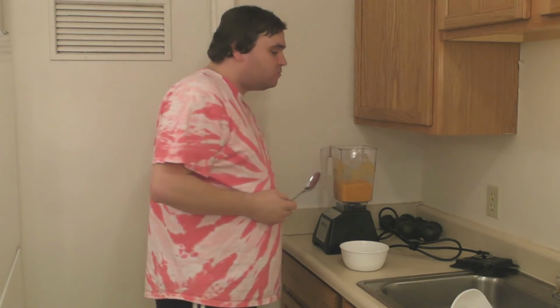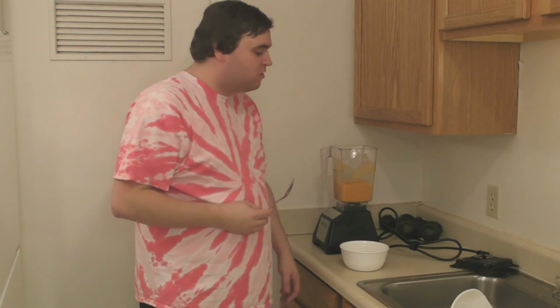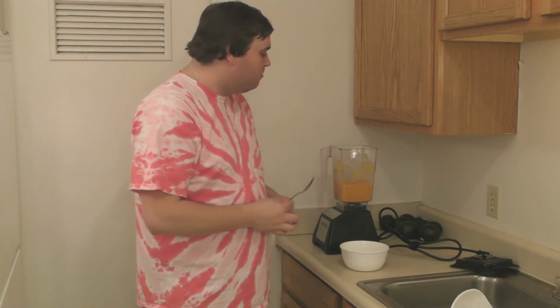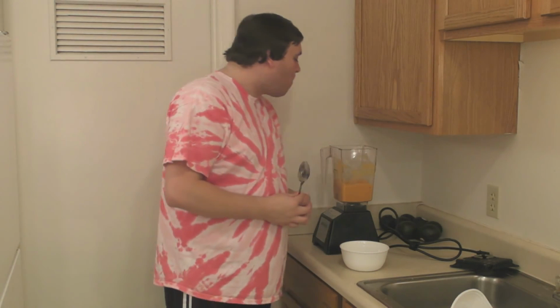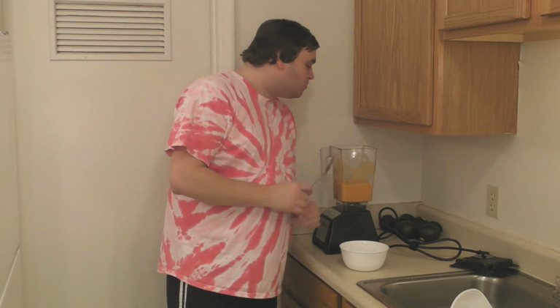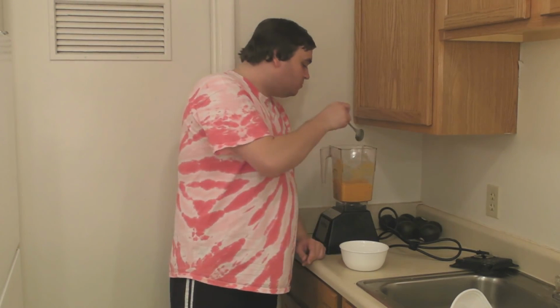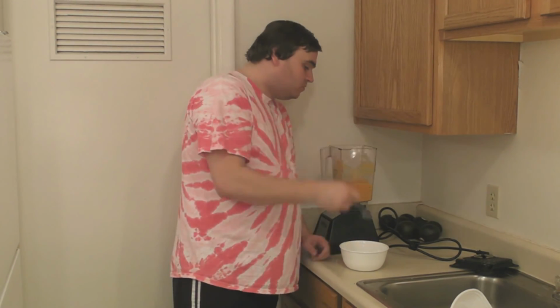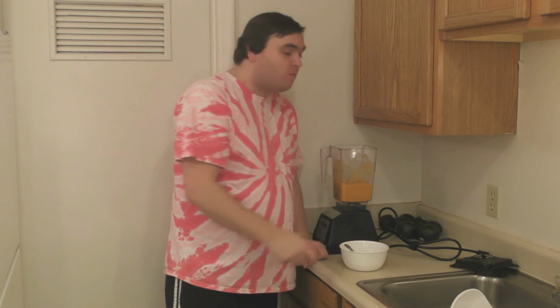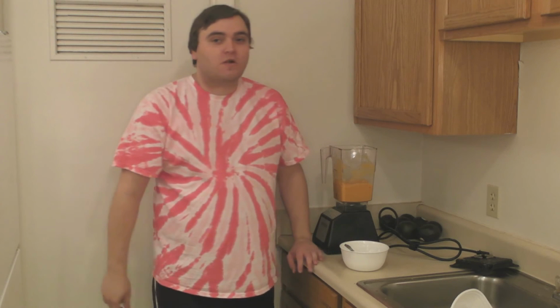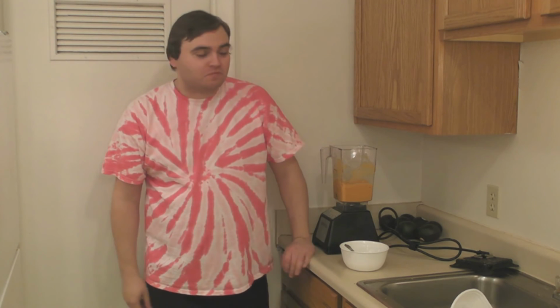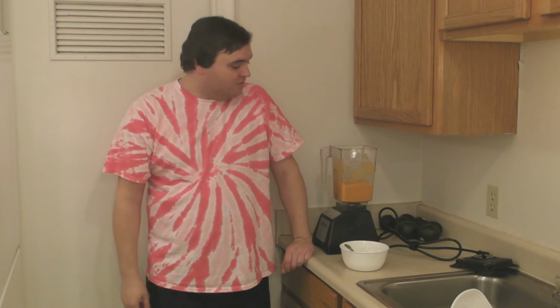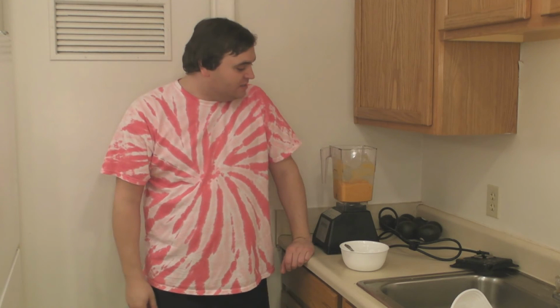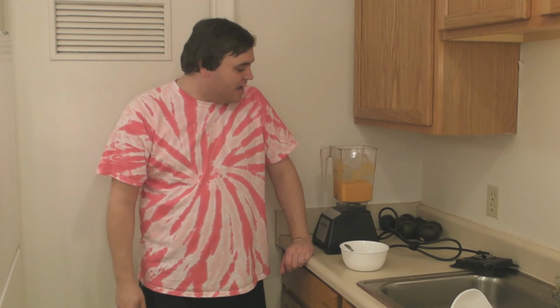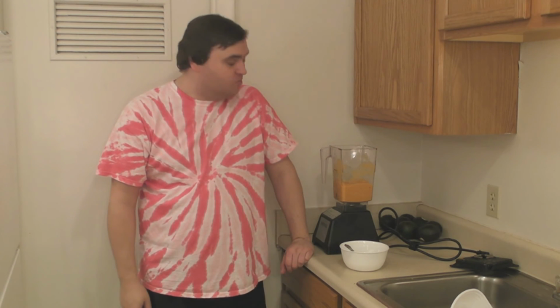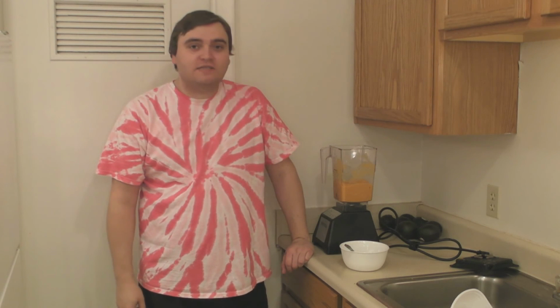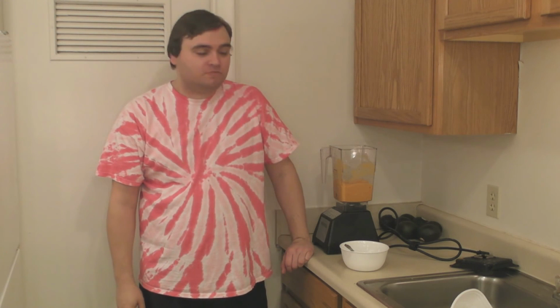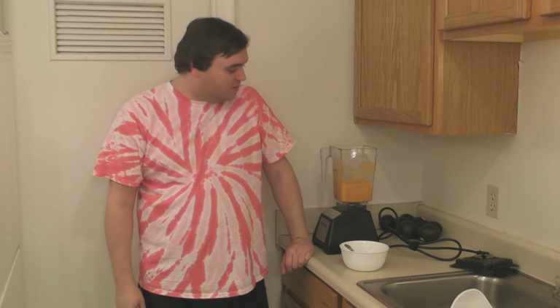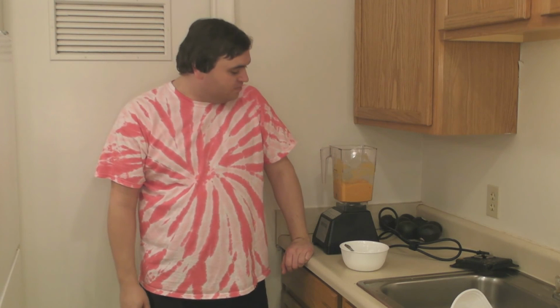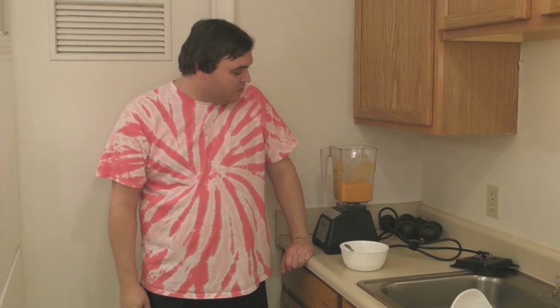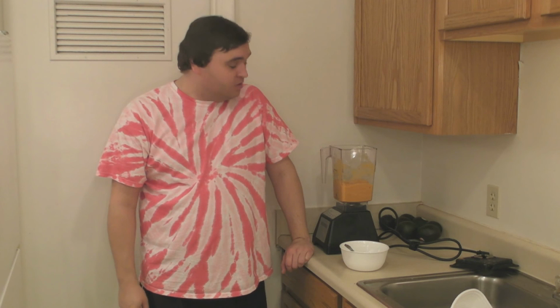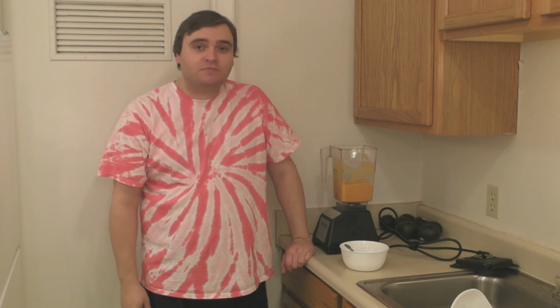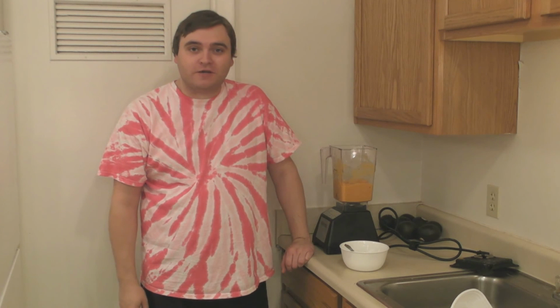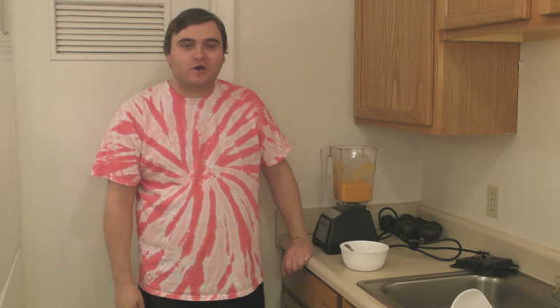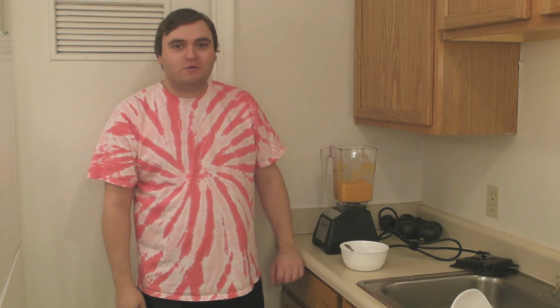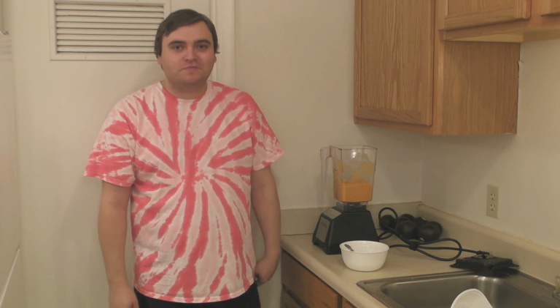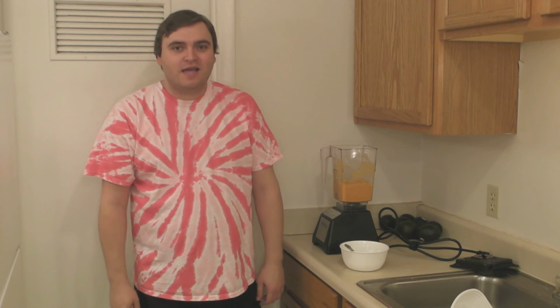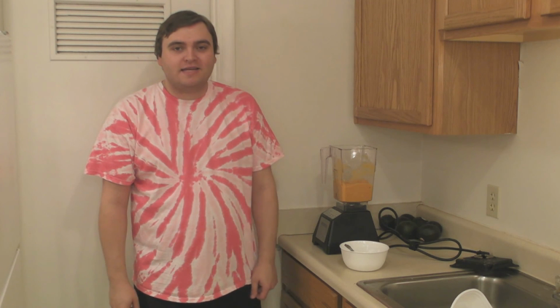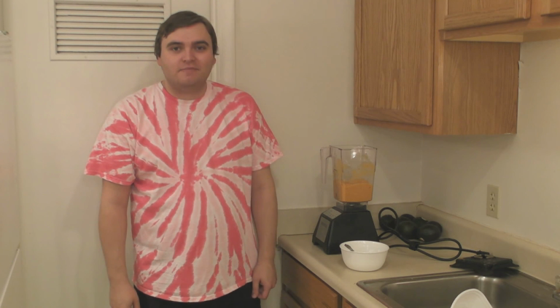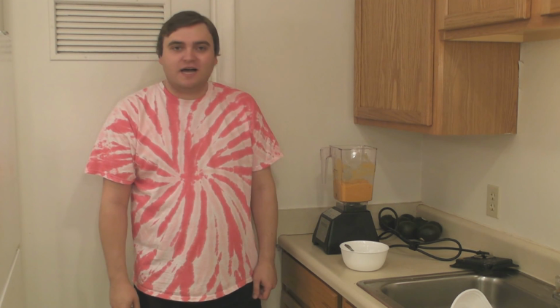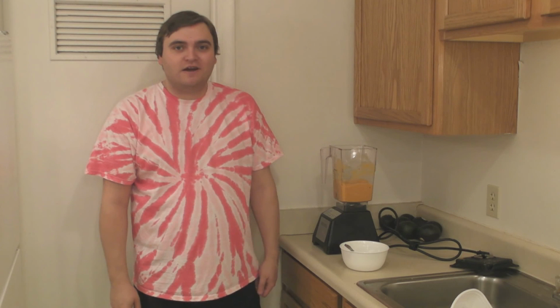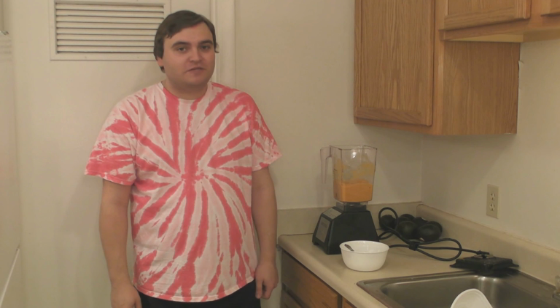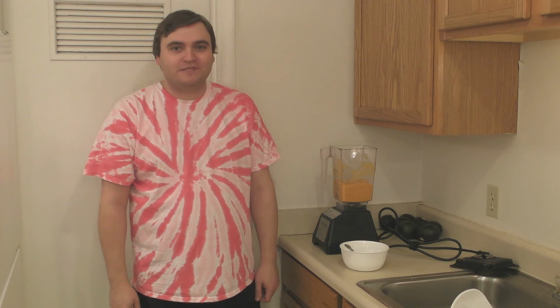So there you have it. That is a pretty tasty banana persimmon pudding. Thanks for watching, and I'll see you guys on the next recipe. See you then.